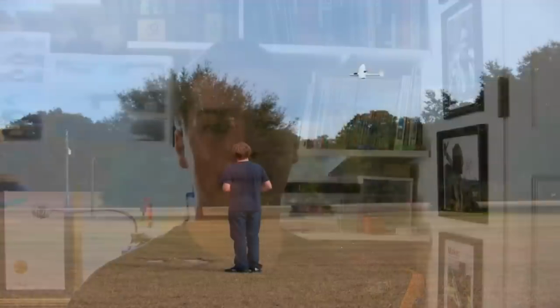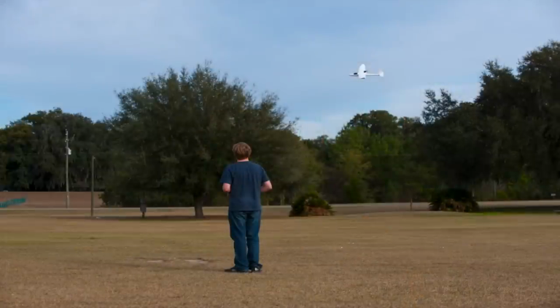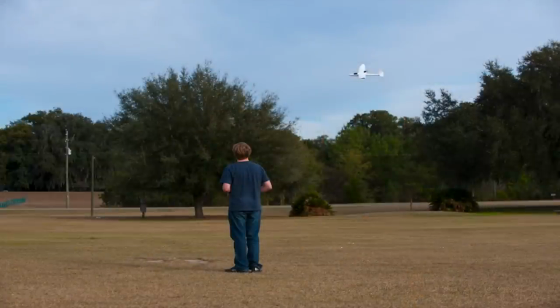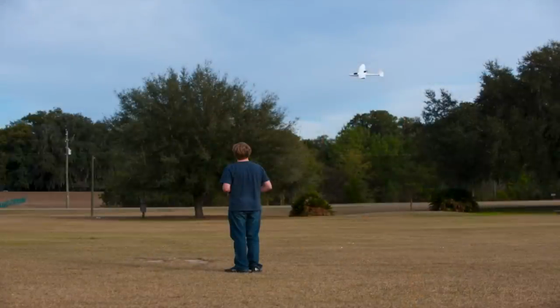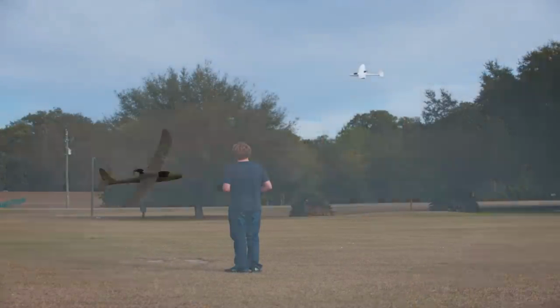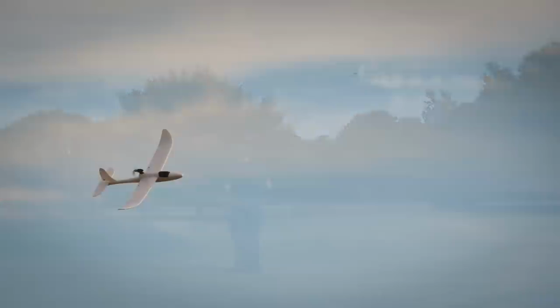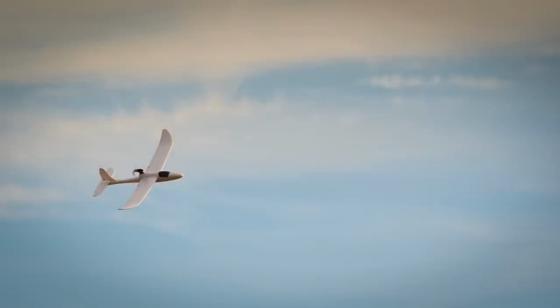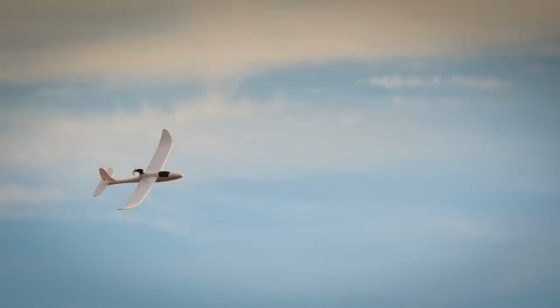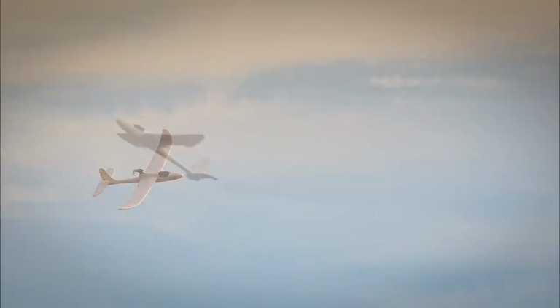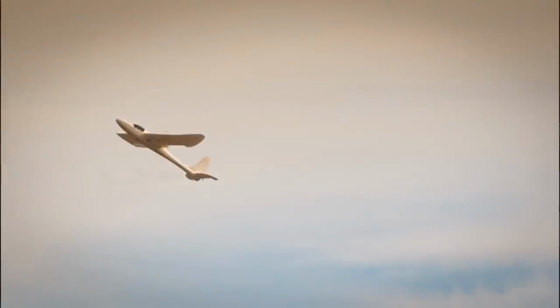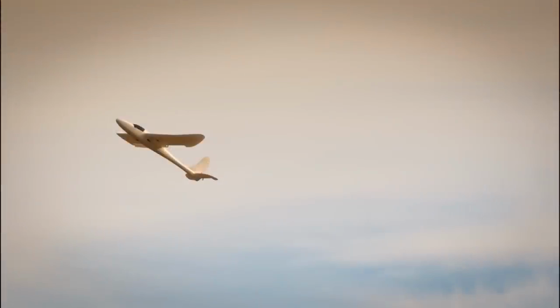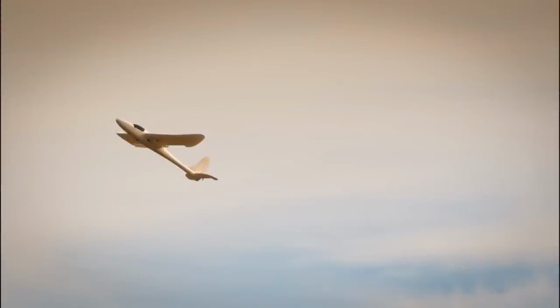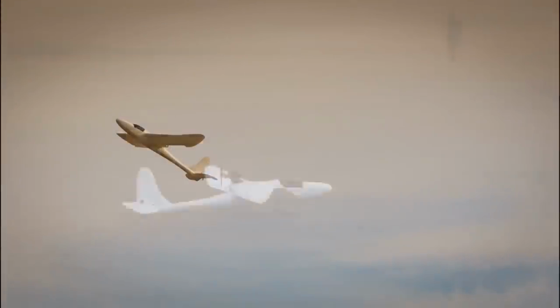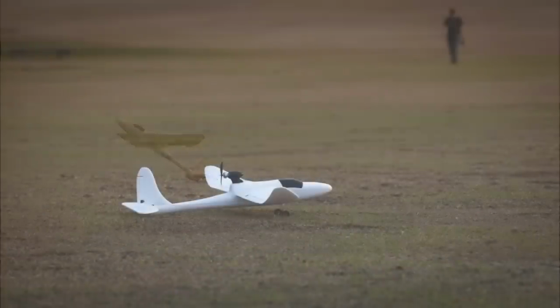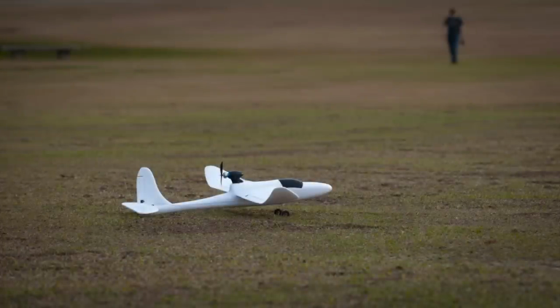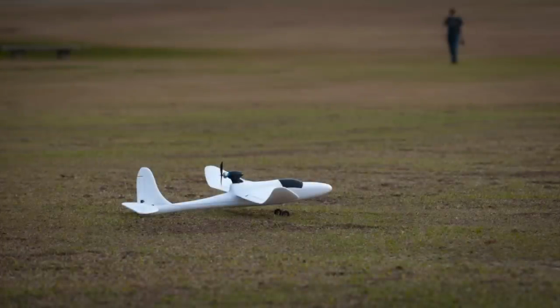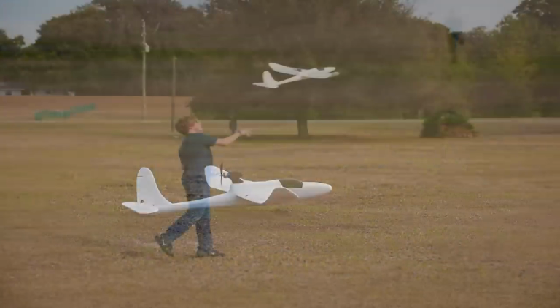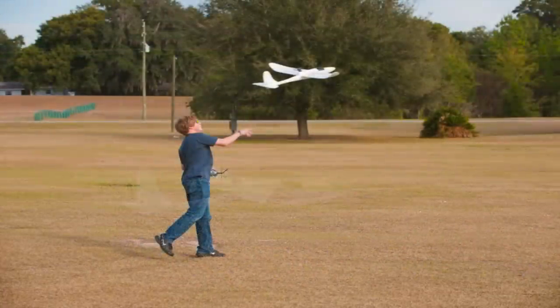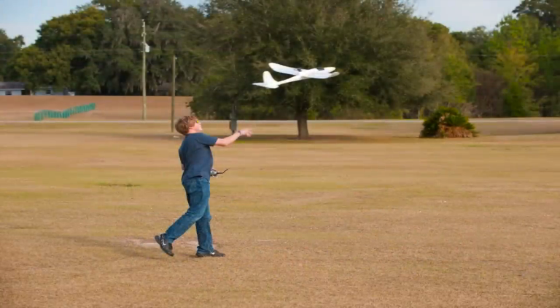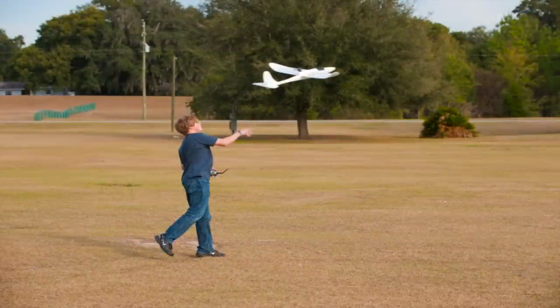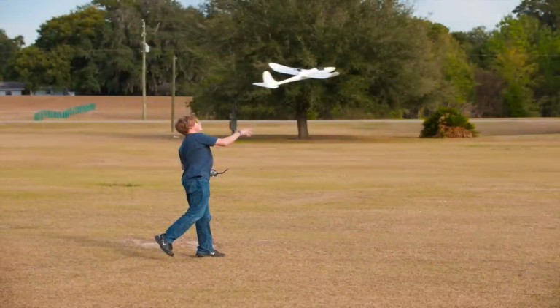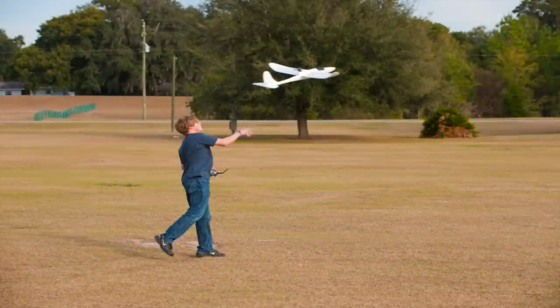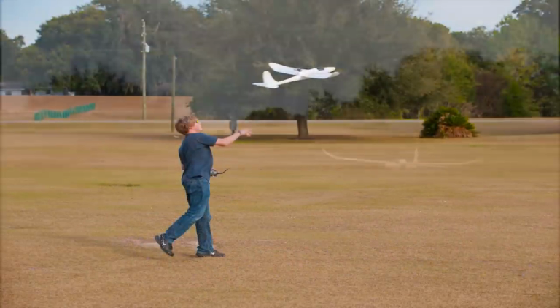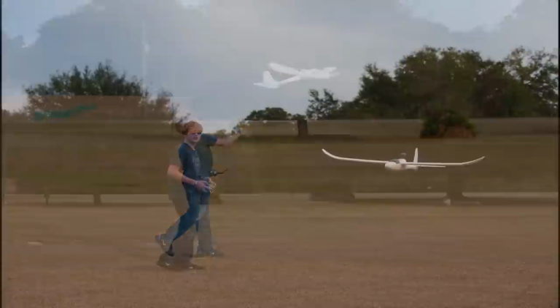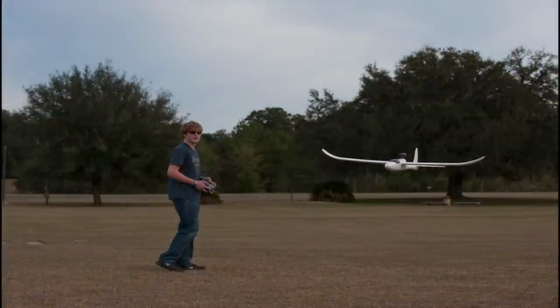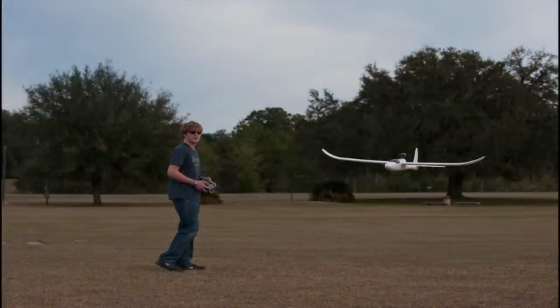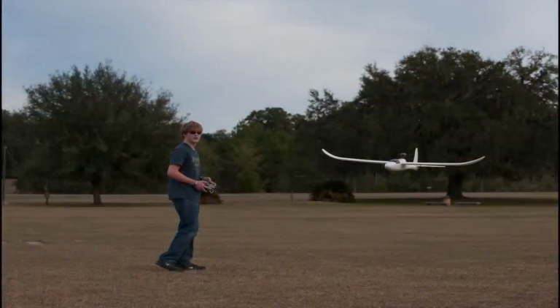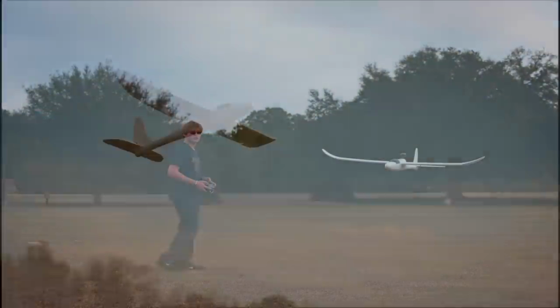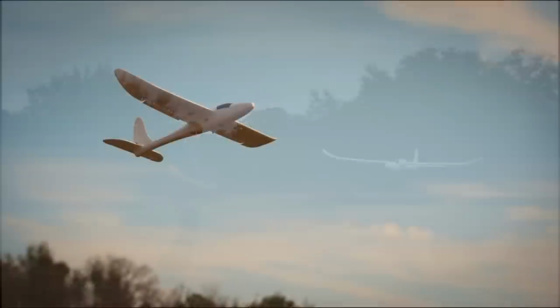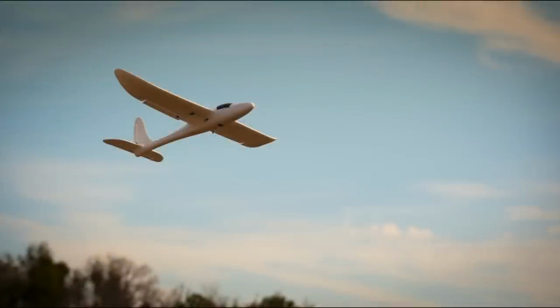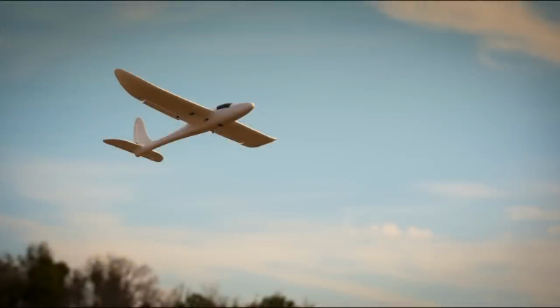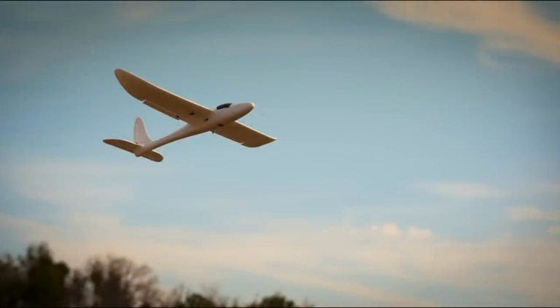The first time I flew the Hawksky was truly the first time I've ever flown an RC plane by myself. At first I started taking off and landing the plane with its landing gear, and then I shortly figured out how to hand launch the plane. Overall it was a great day and it was a perfect first experience for getting into the hobby.